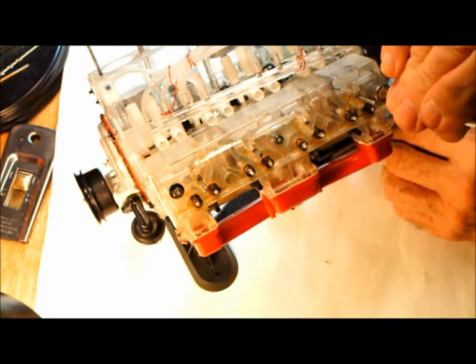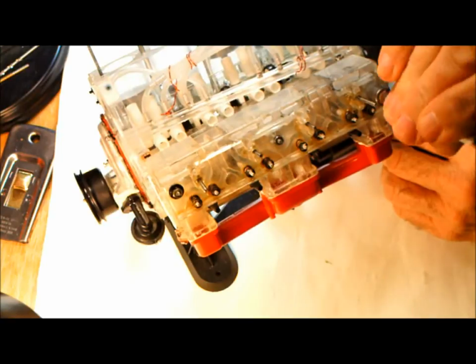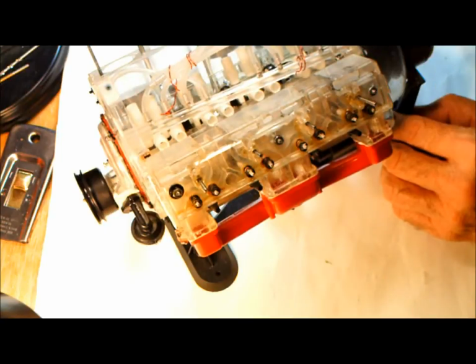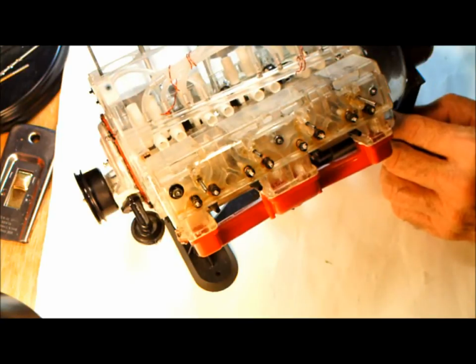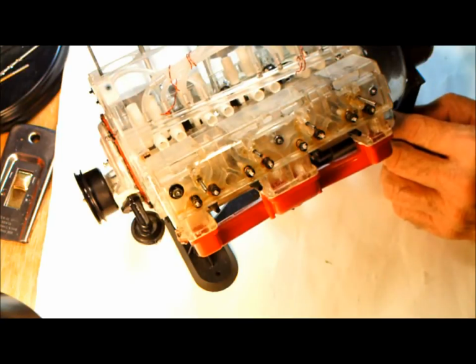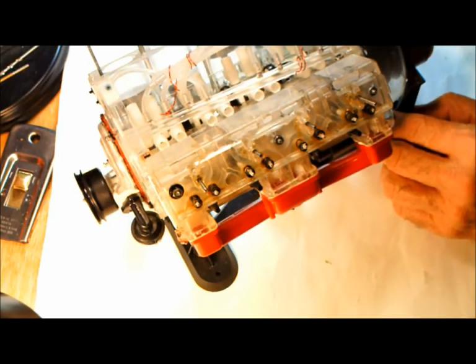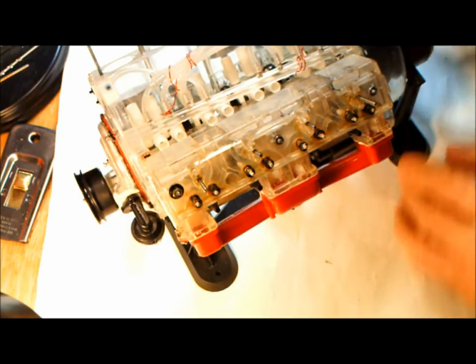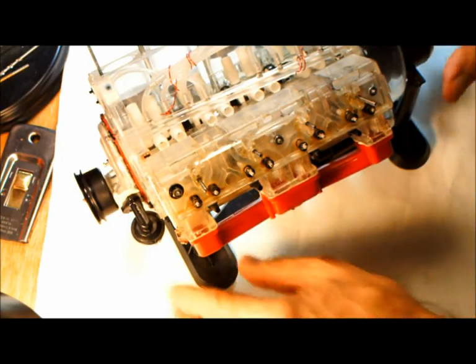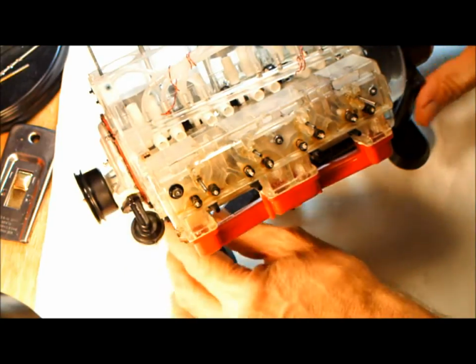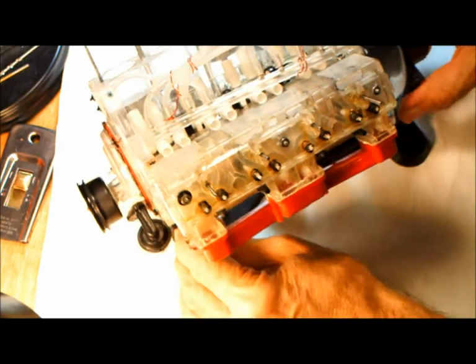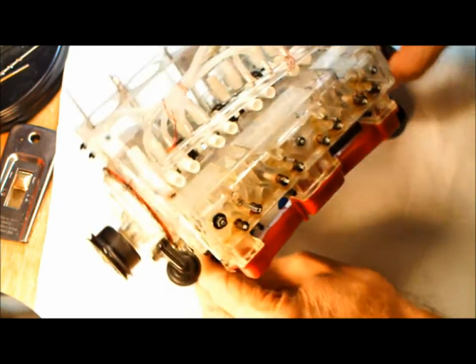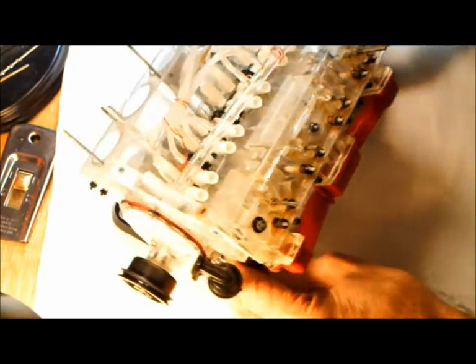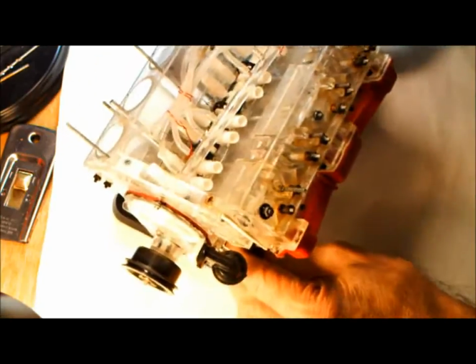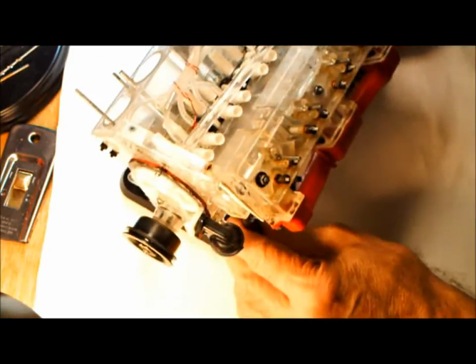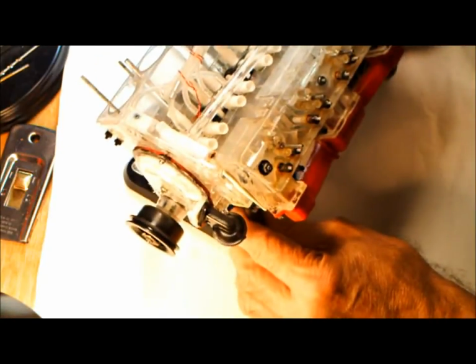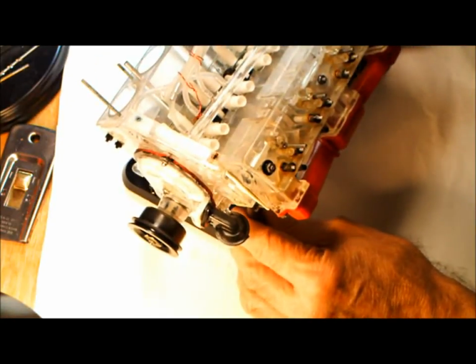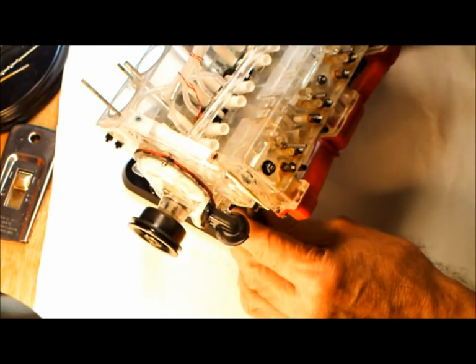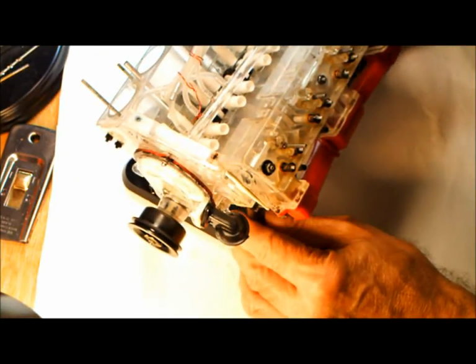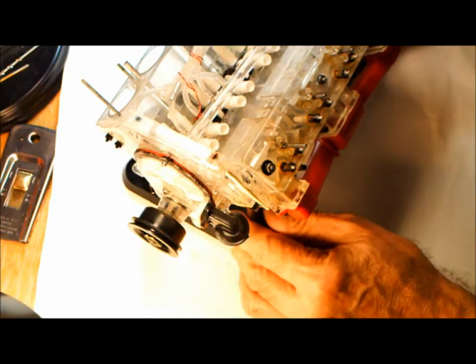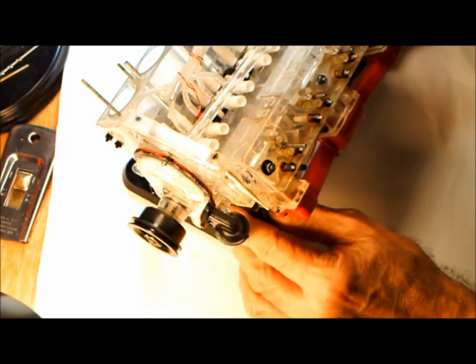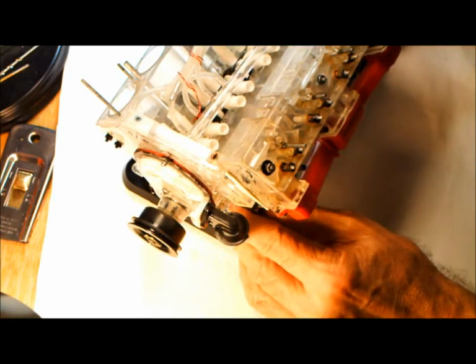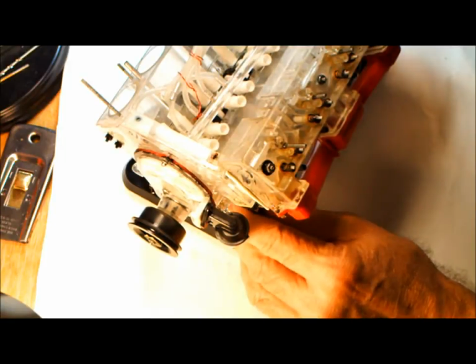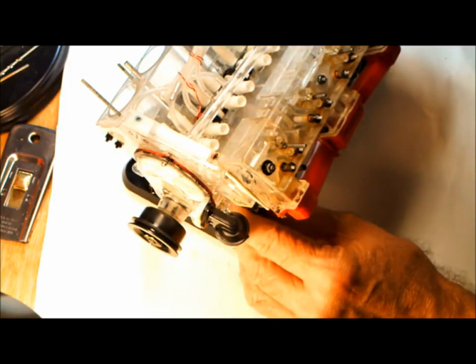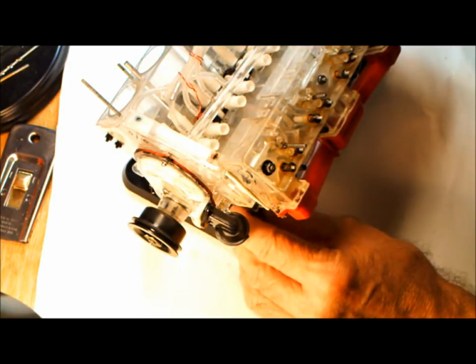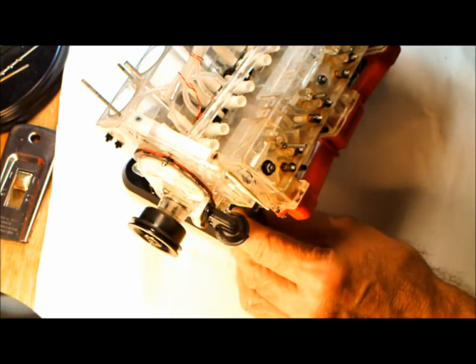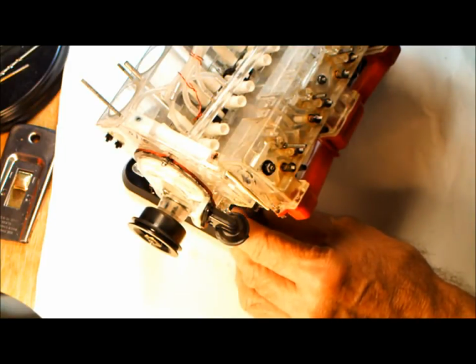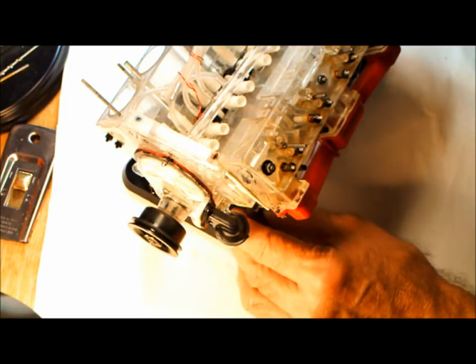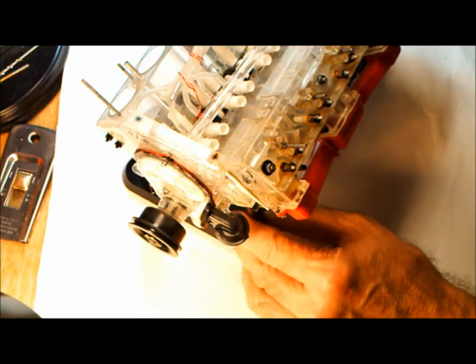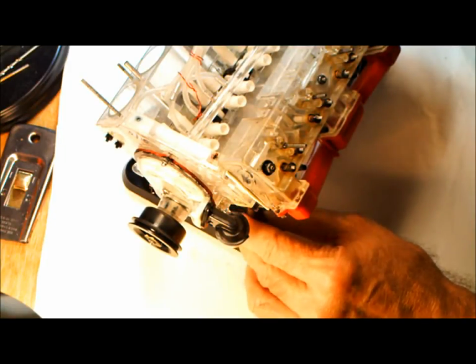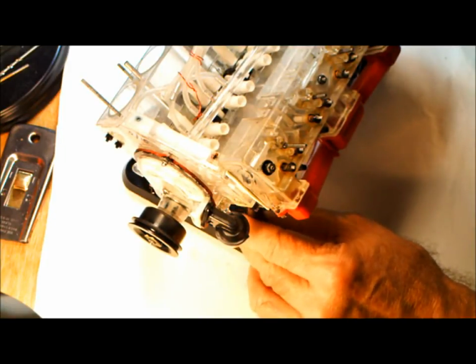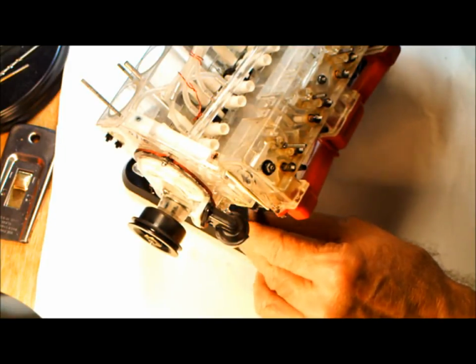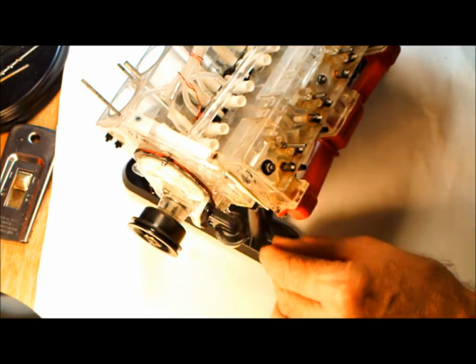Next we're going to put on the rocker arm shaft, then put in the pushrods and the lifters.